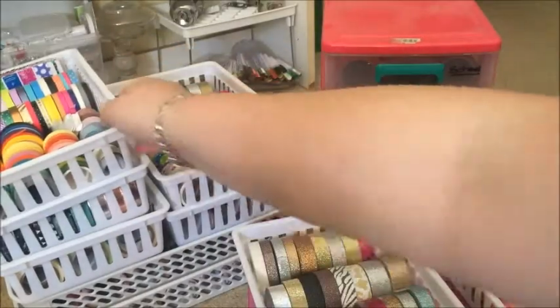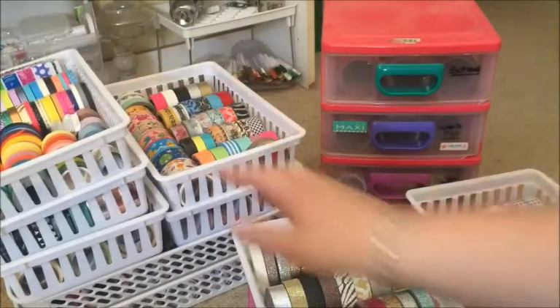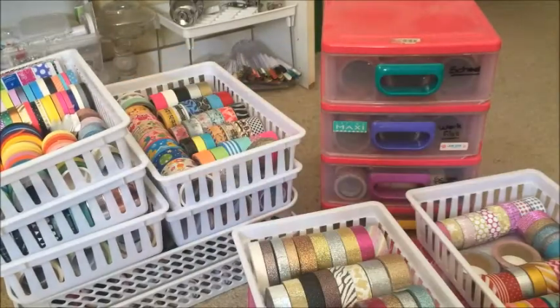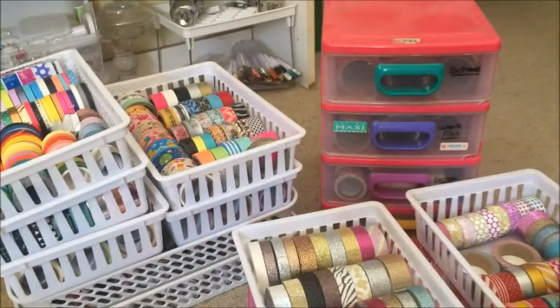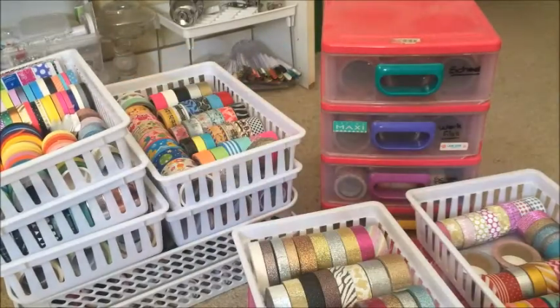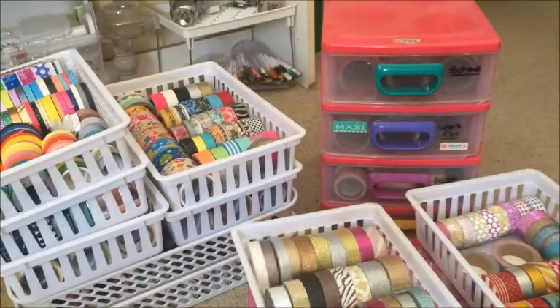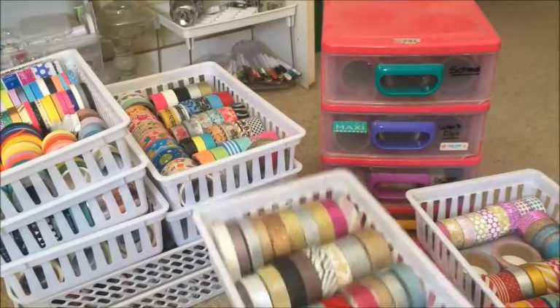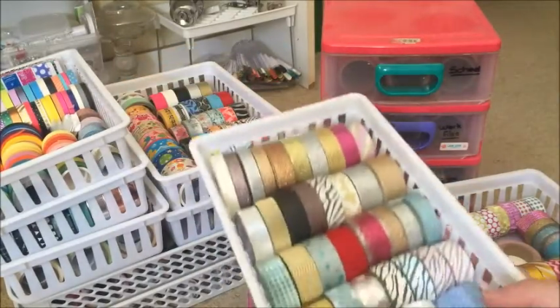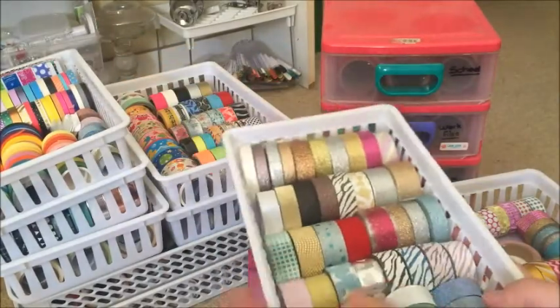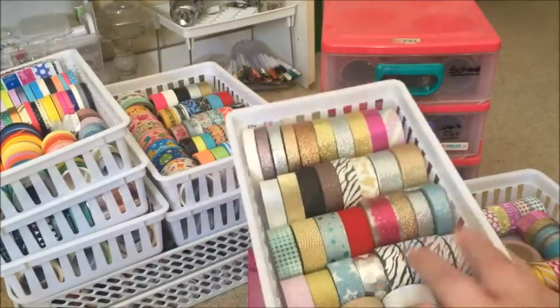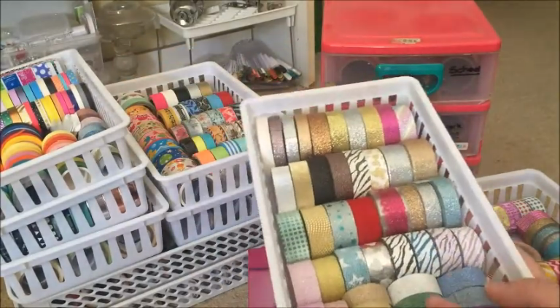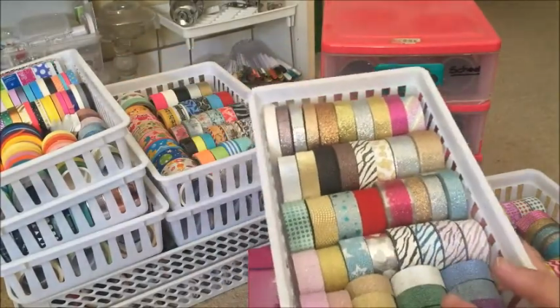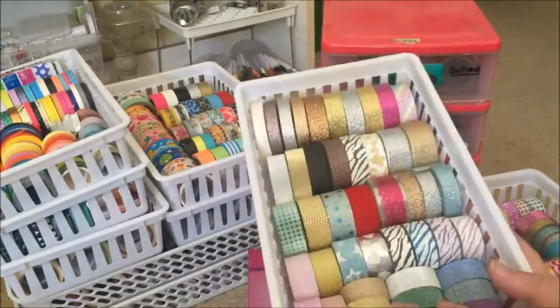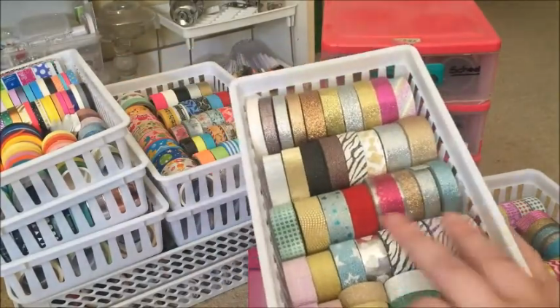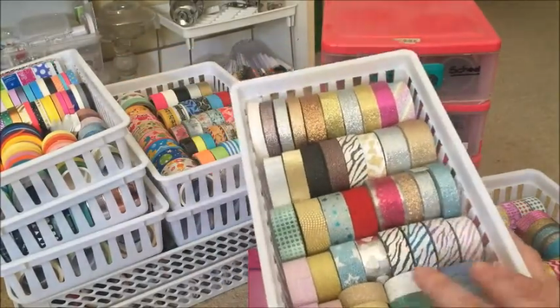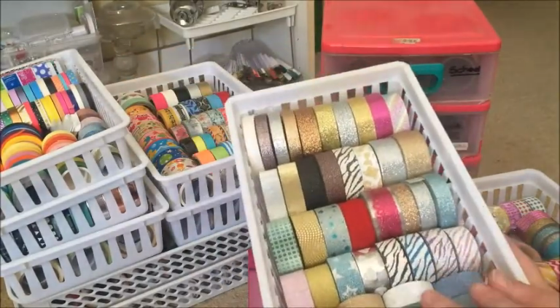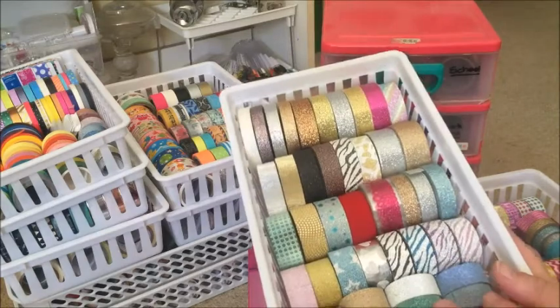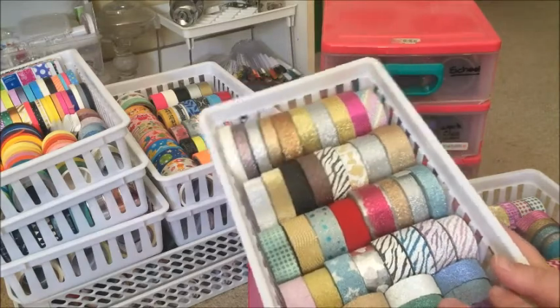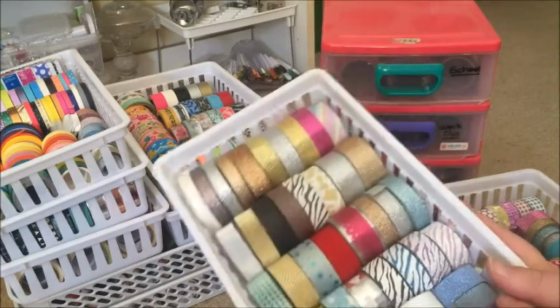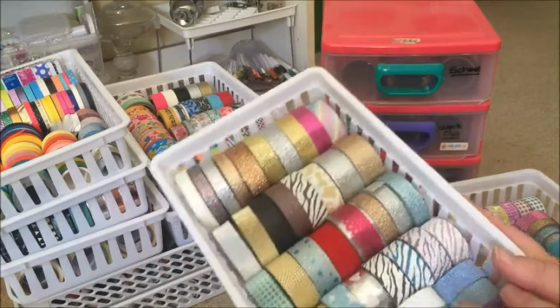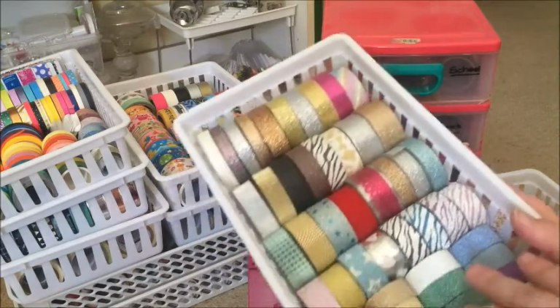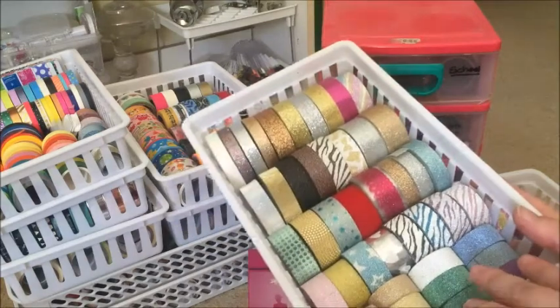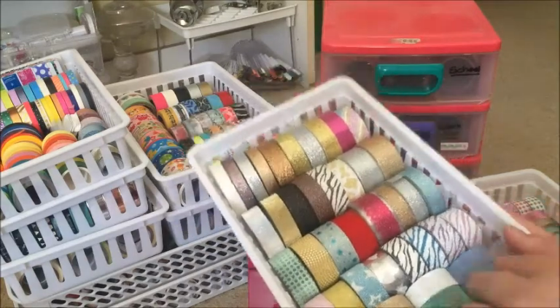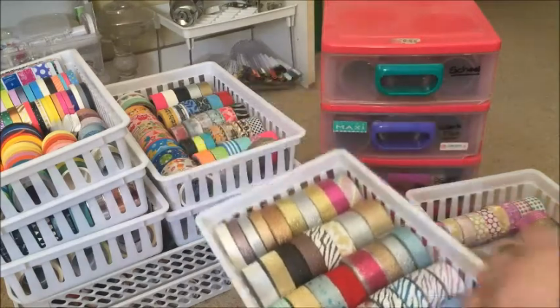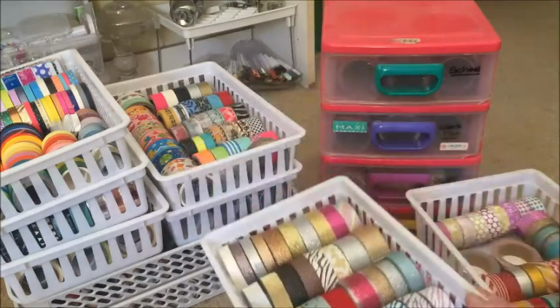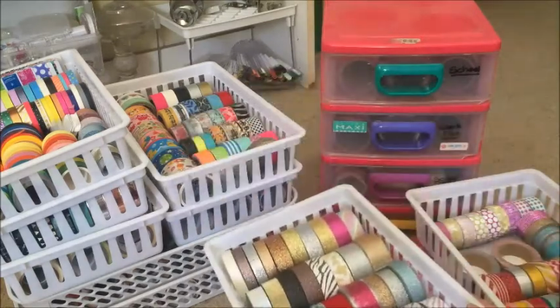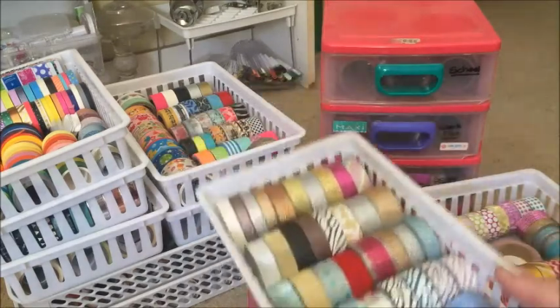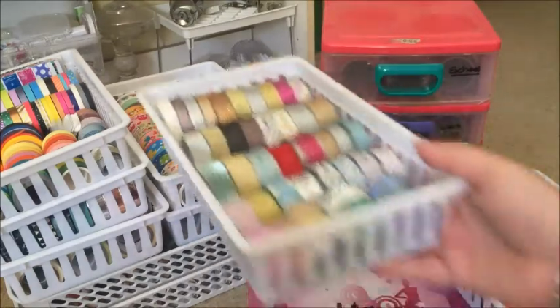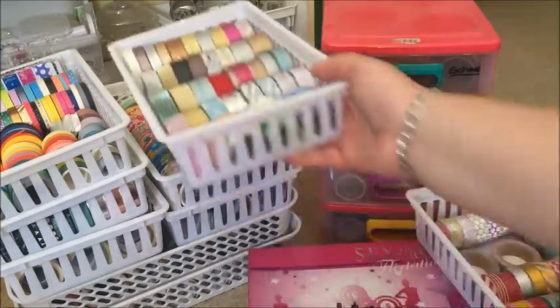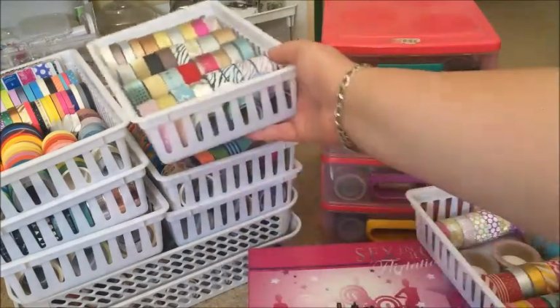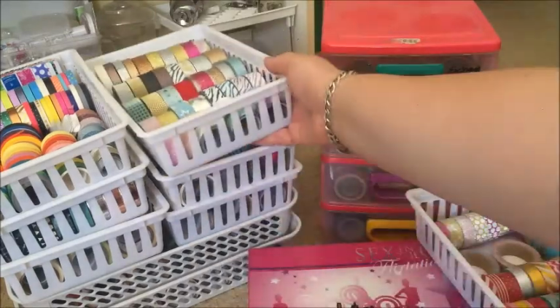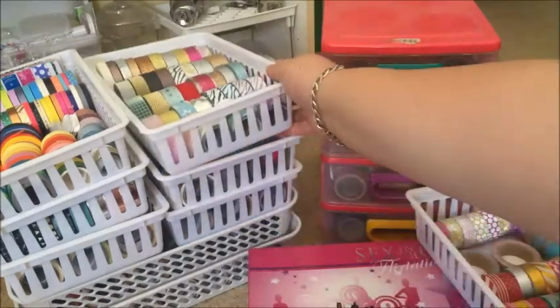Question two — my favourite washis. My silver glitters are probably my favourites. I've got so much silver and a lot of them do contain silver as well, so they would probably be my favourites, I'd say.